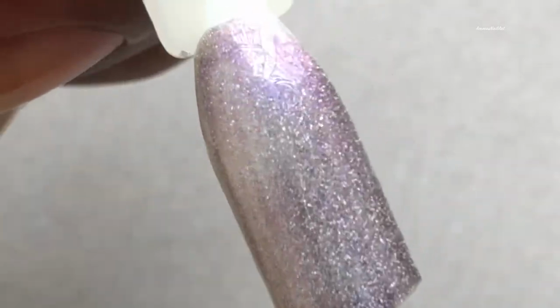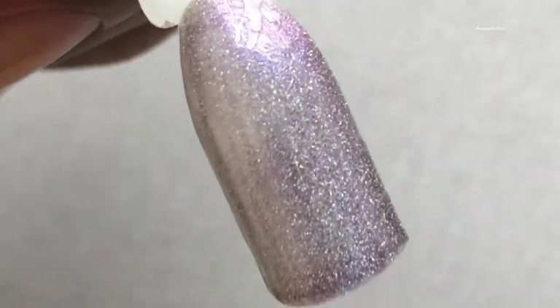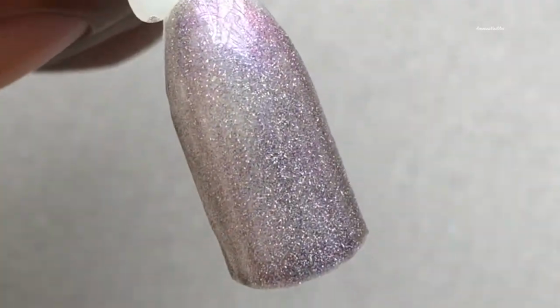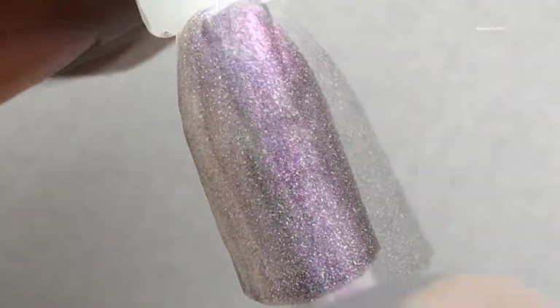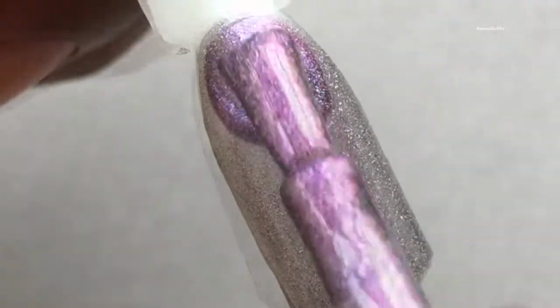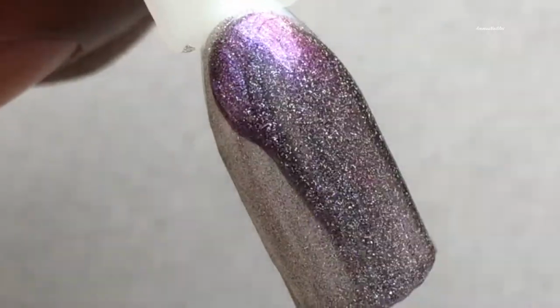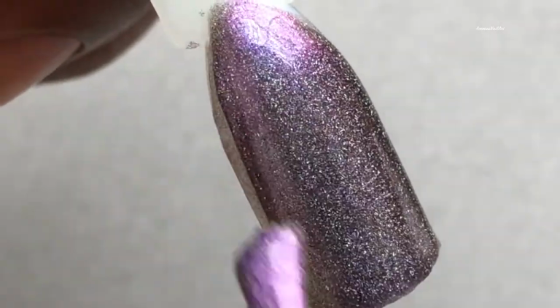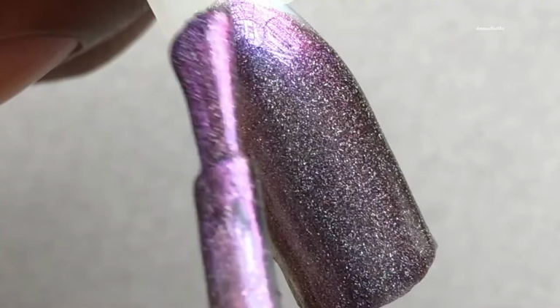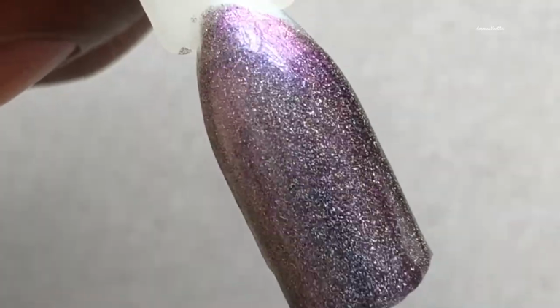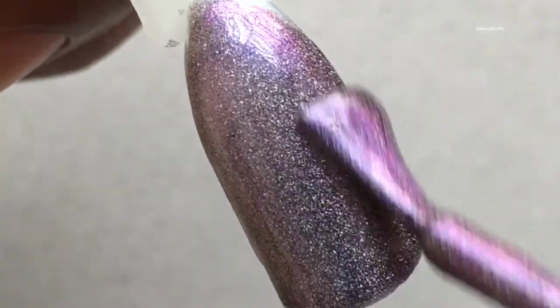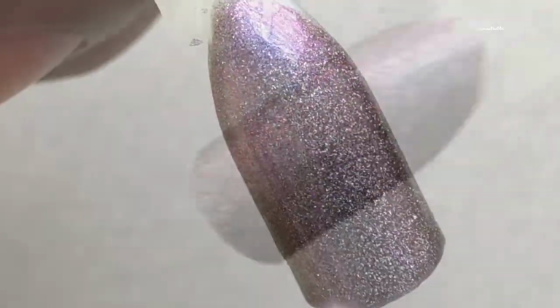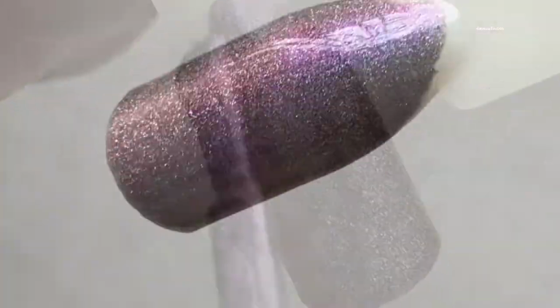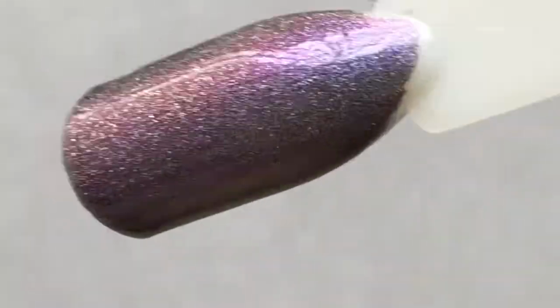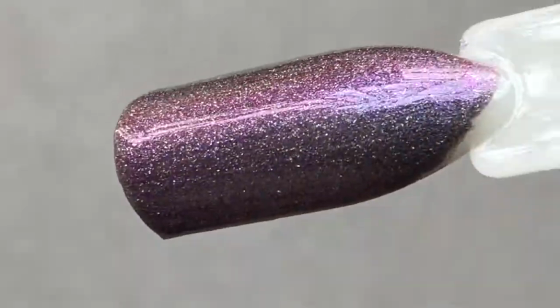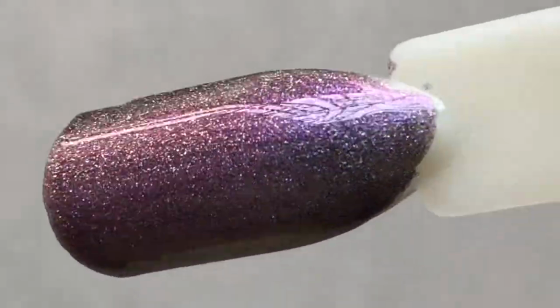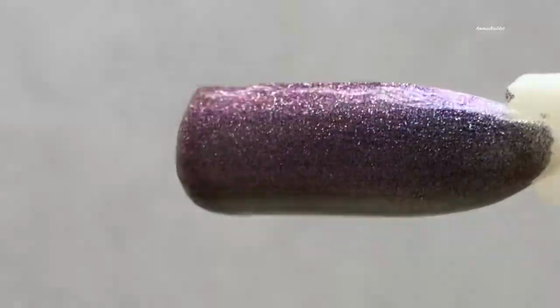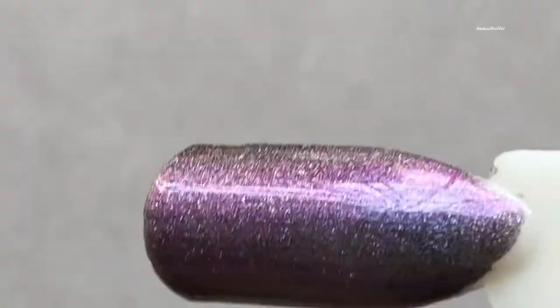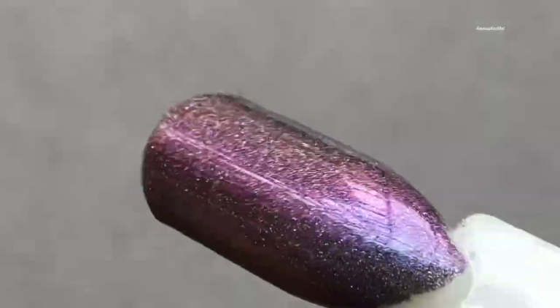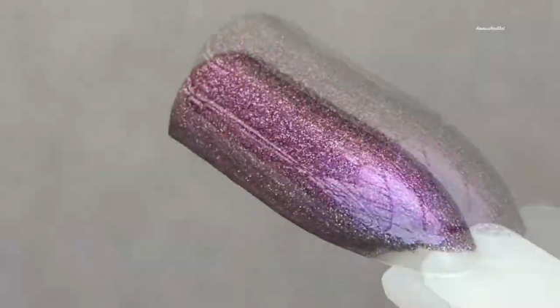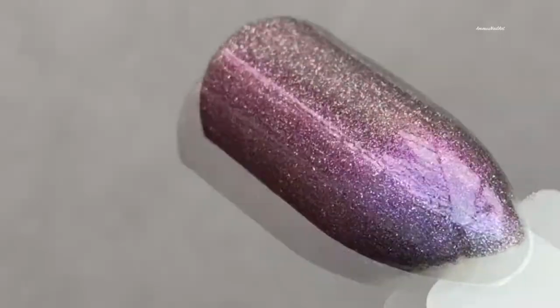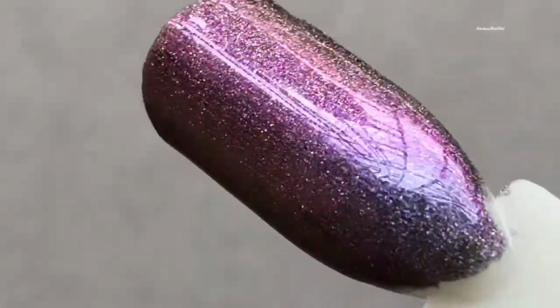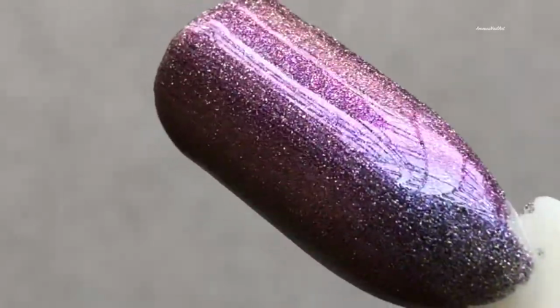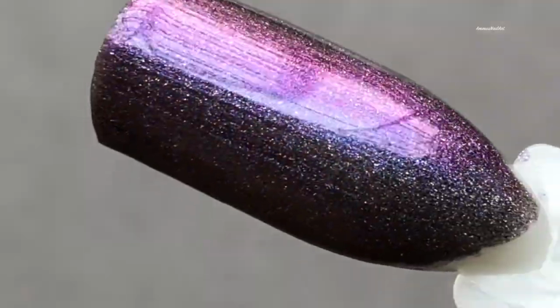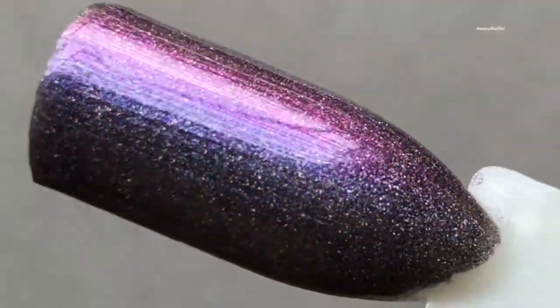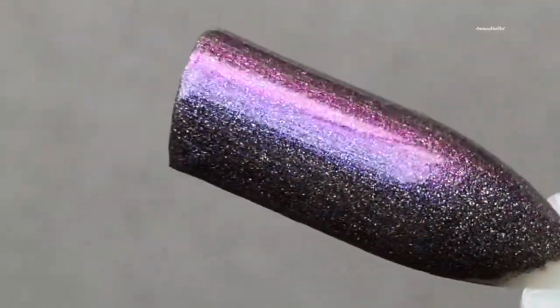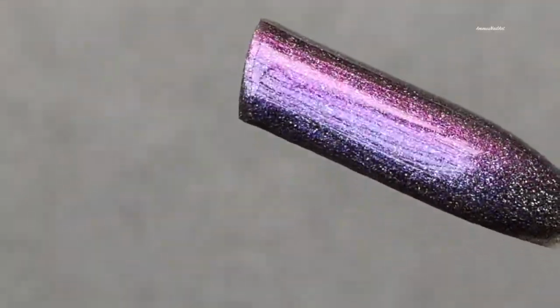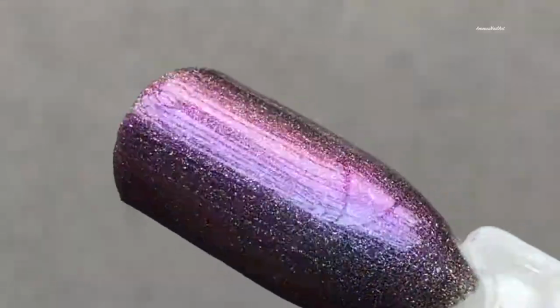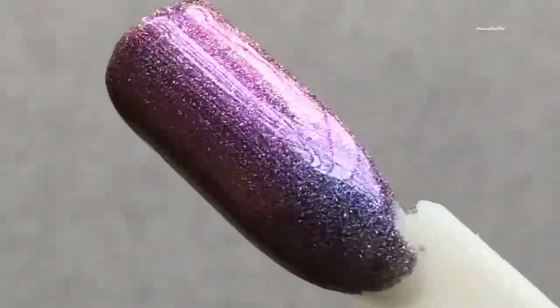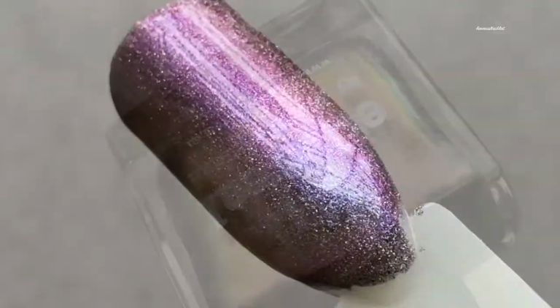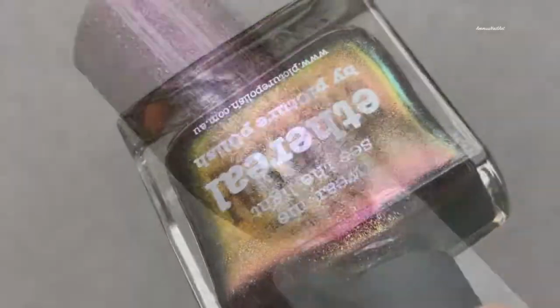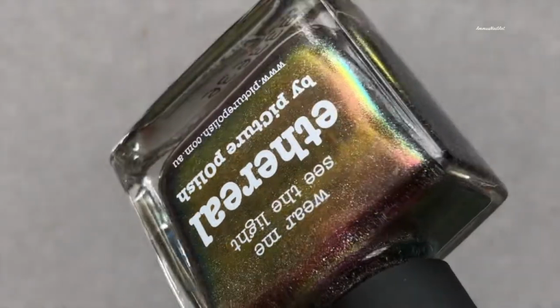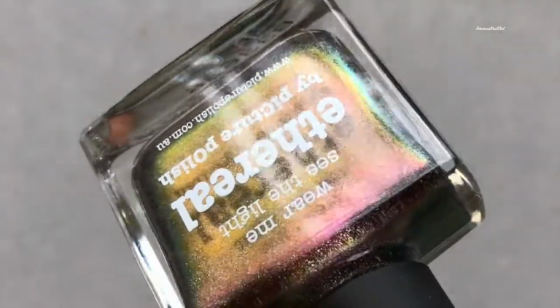Next up is Aqua Well, which is again similar to Serendipity. The application is smooth, the brush is nice, and the finish is great. The color shifting, as you can see, is a purple, then golden, then a metallic blue type color shift.